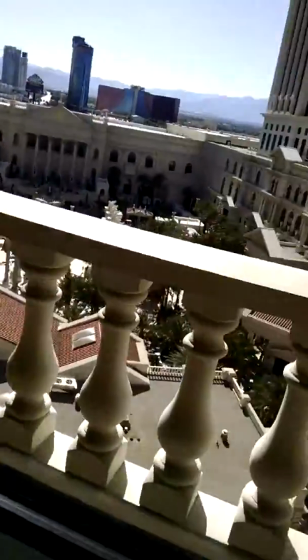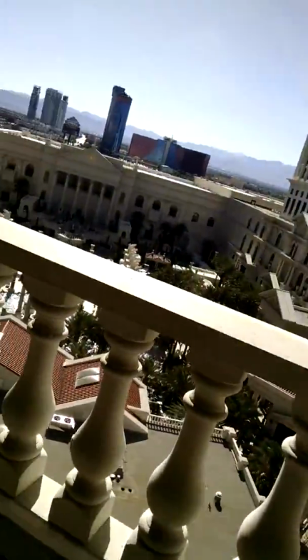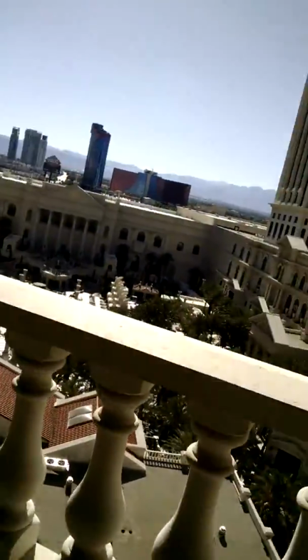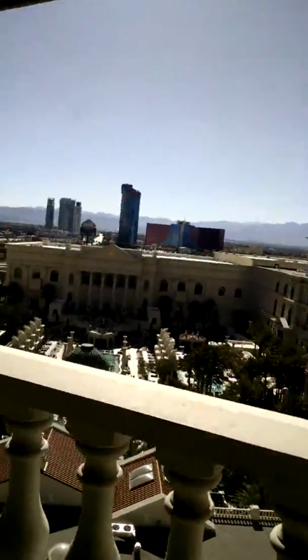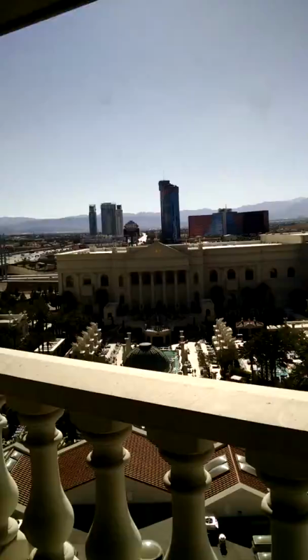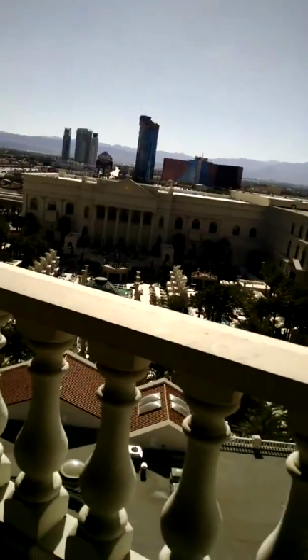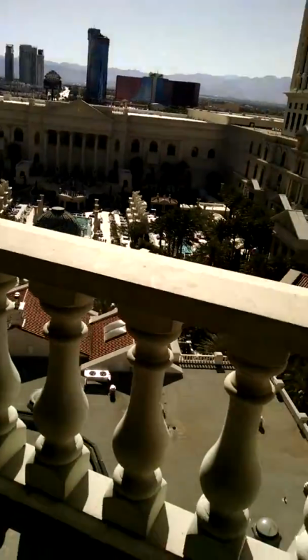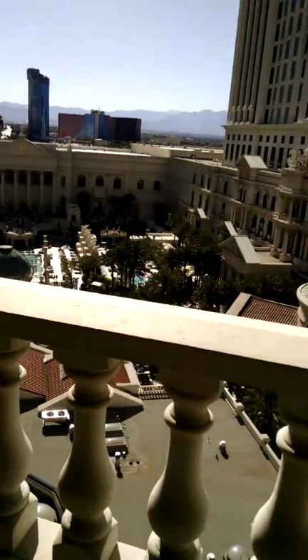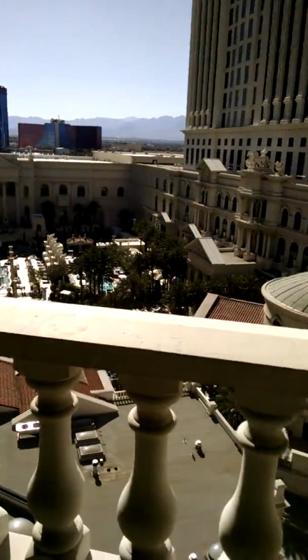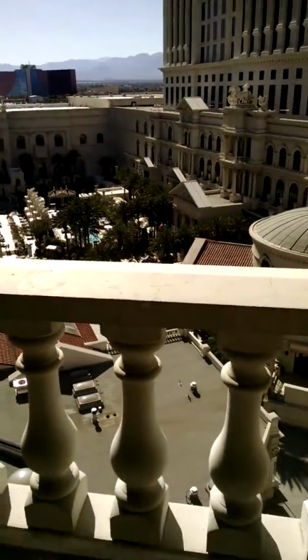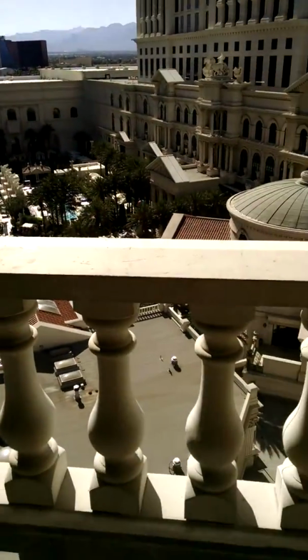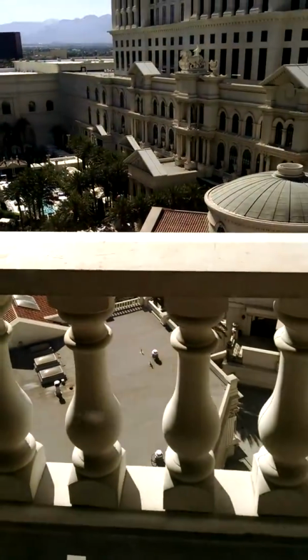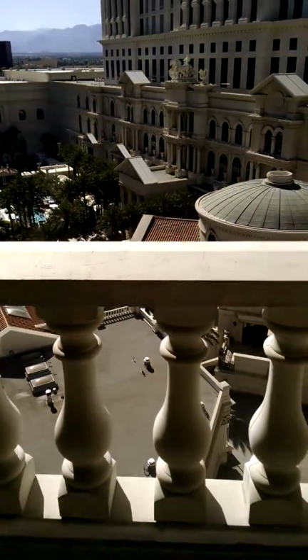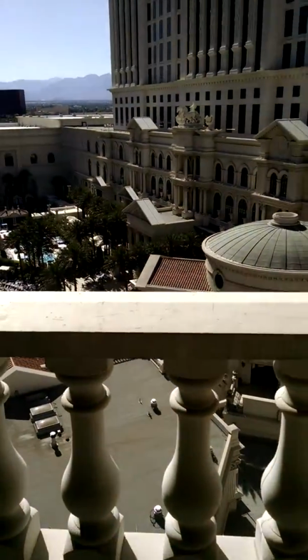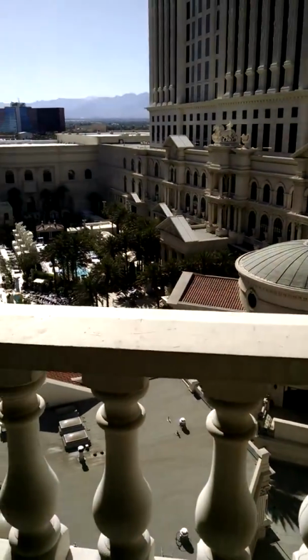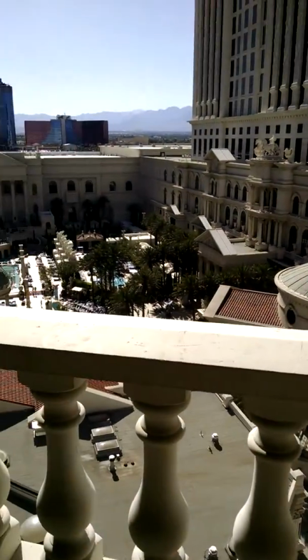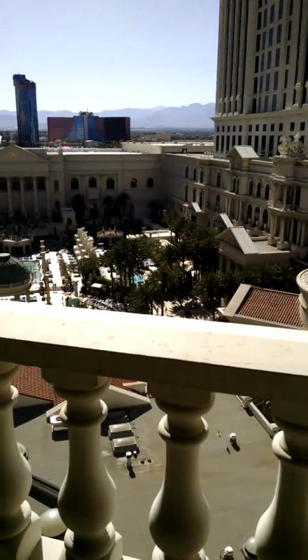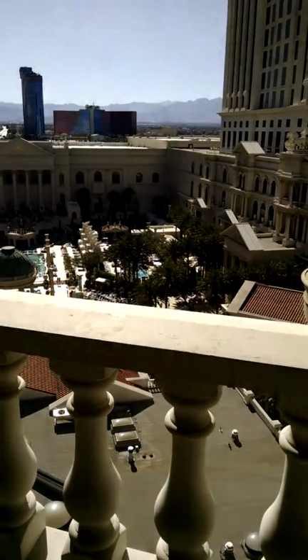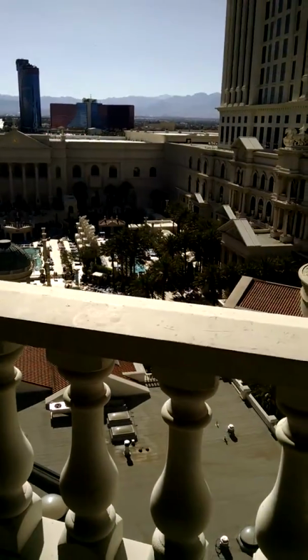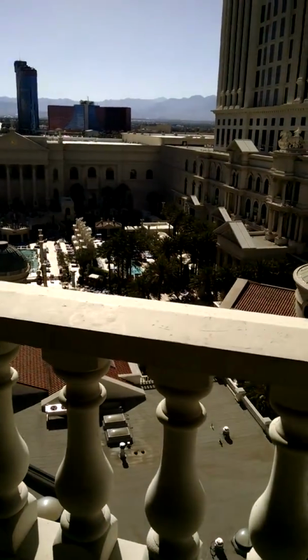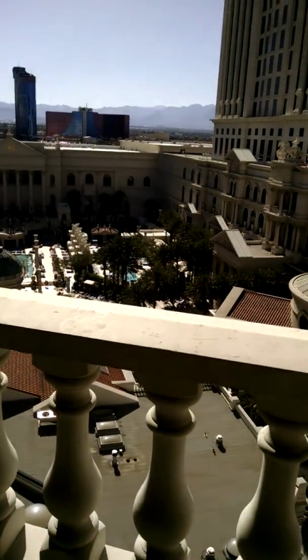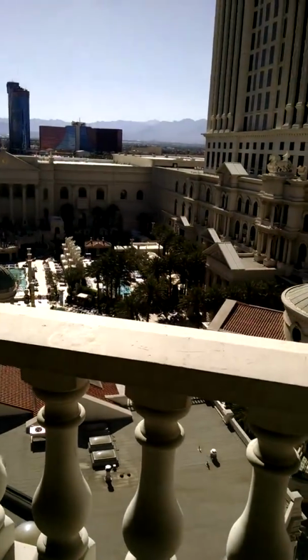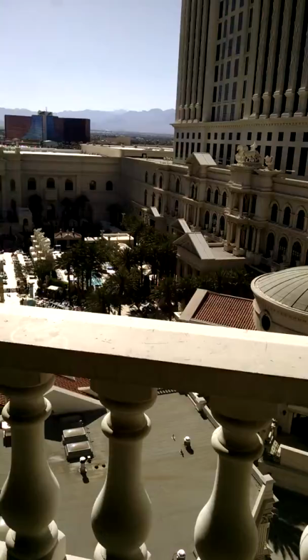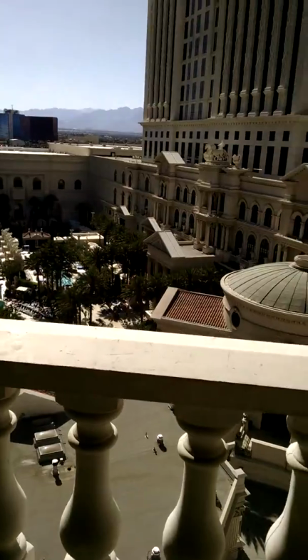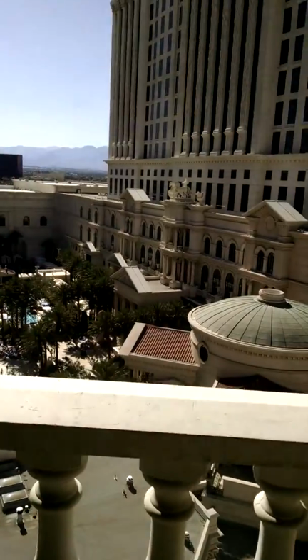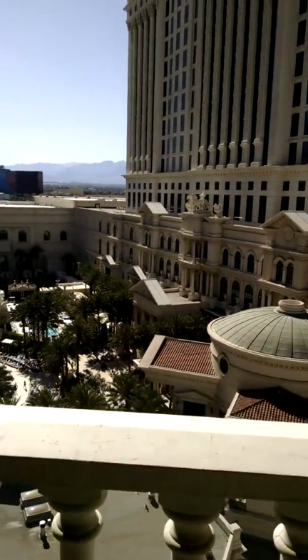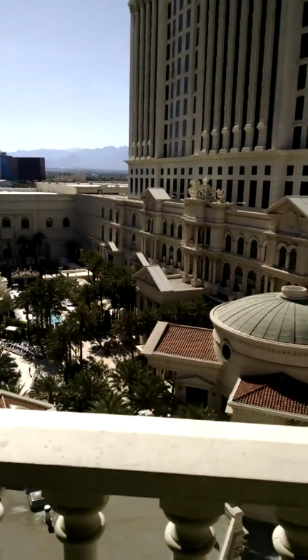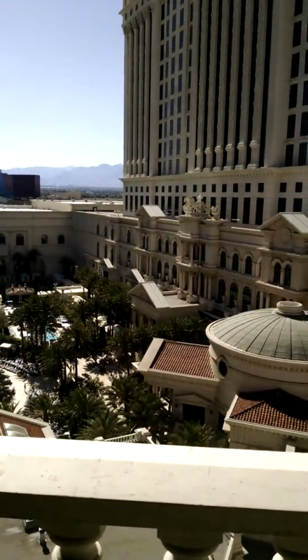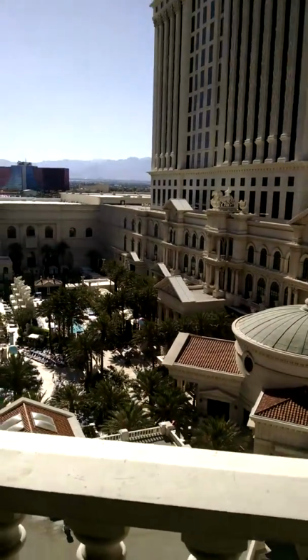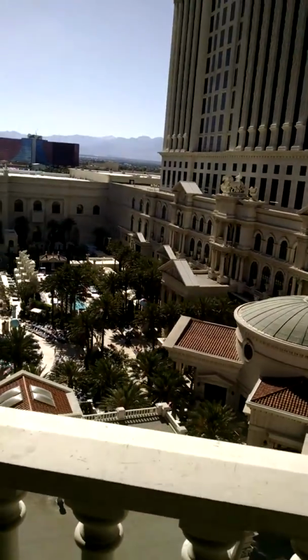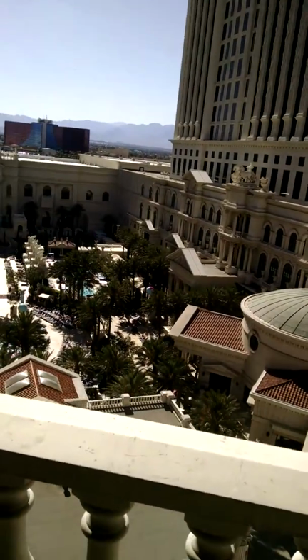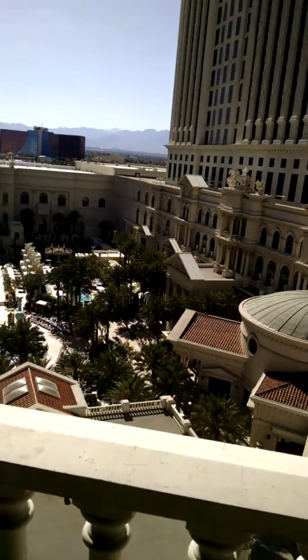And this is the view. It's not a really good view, but it's all right.